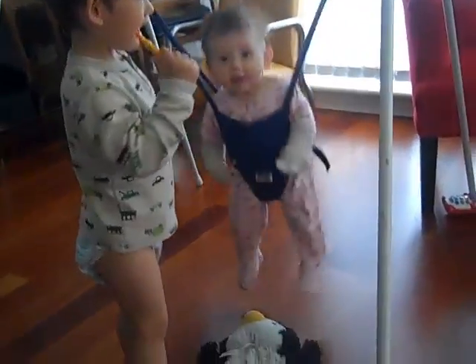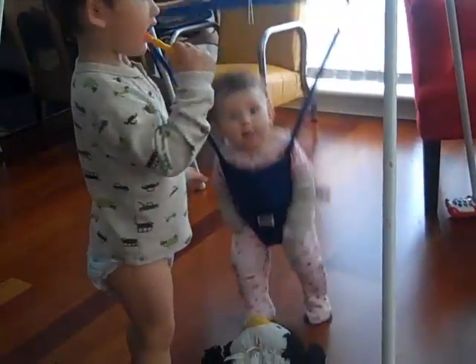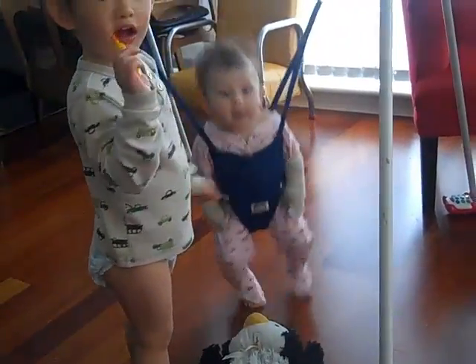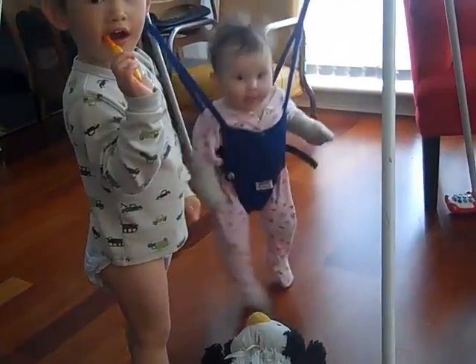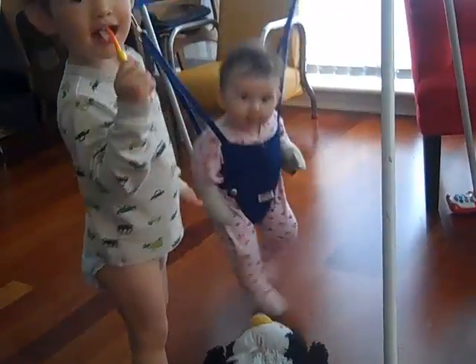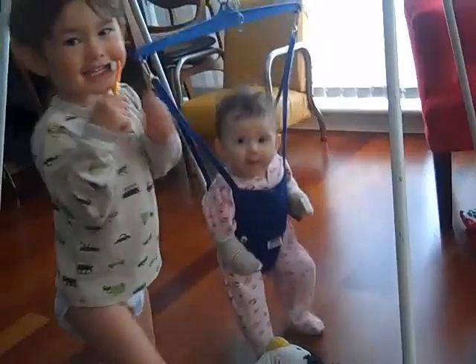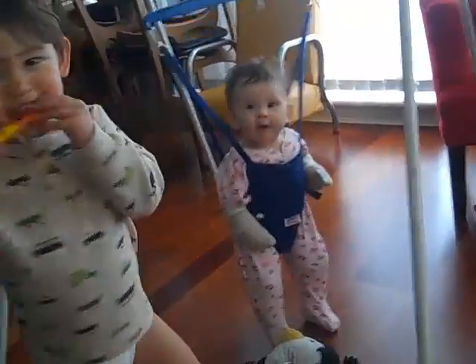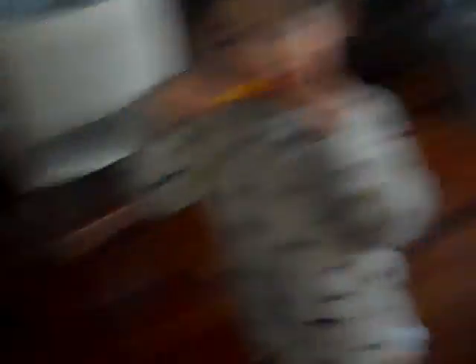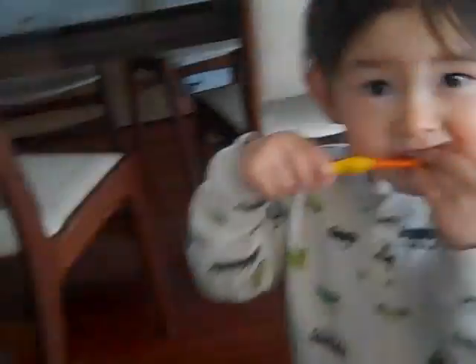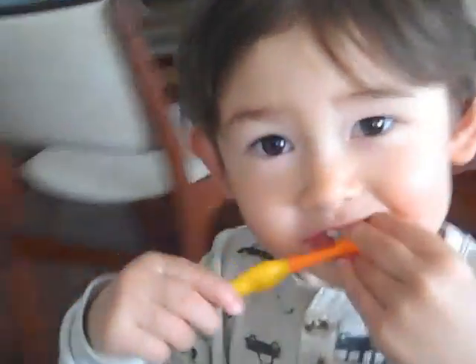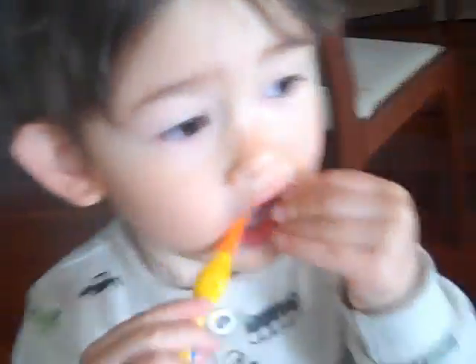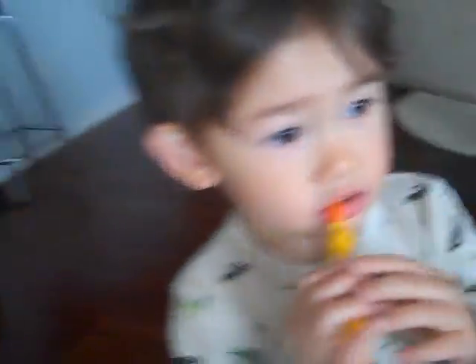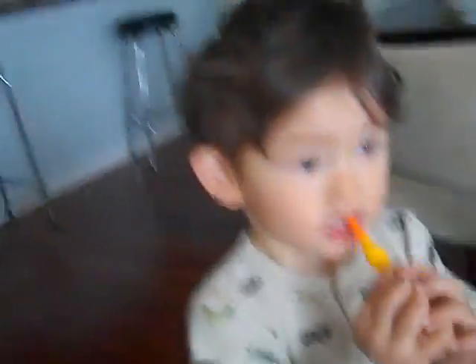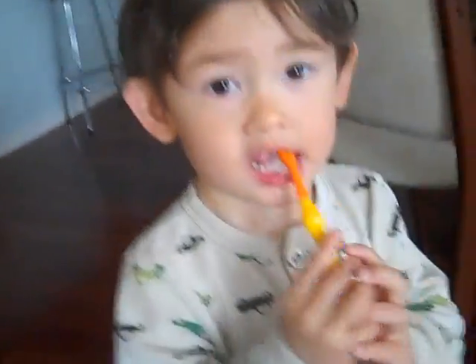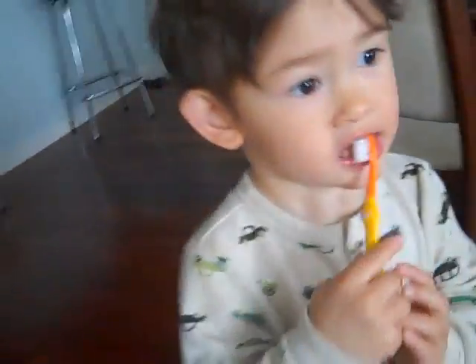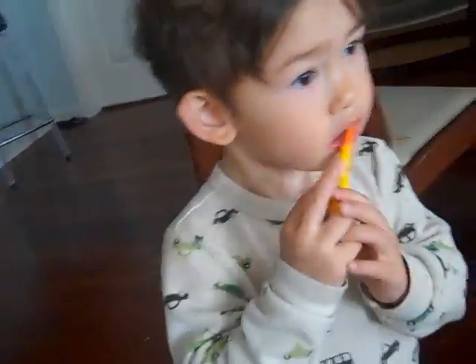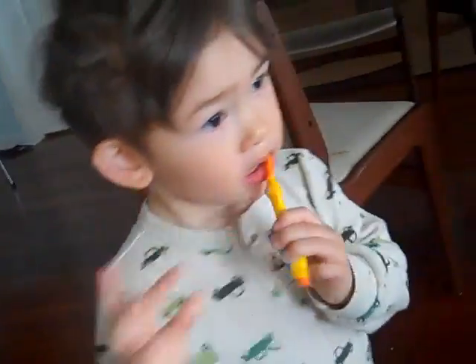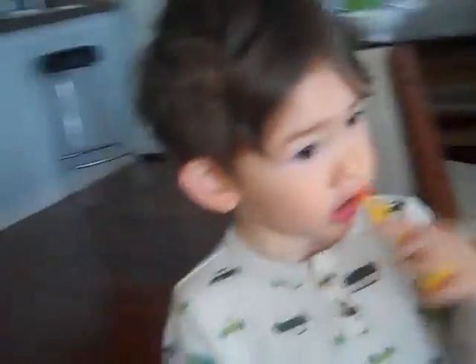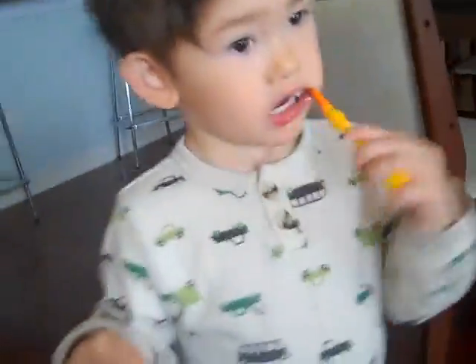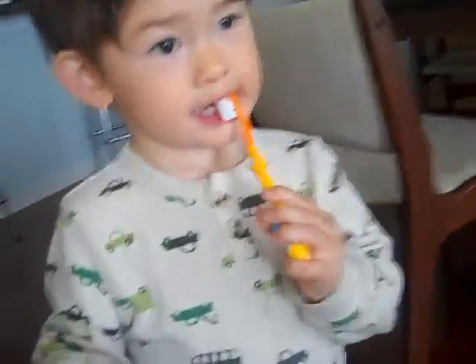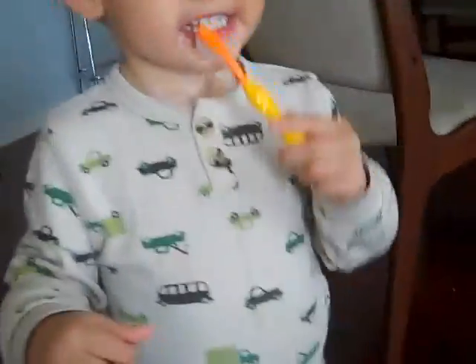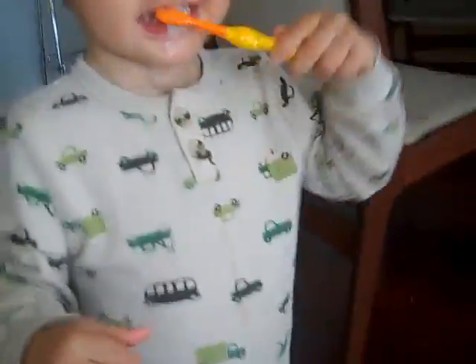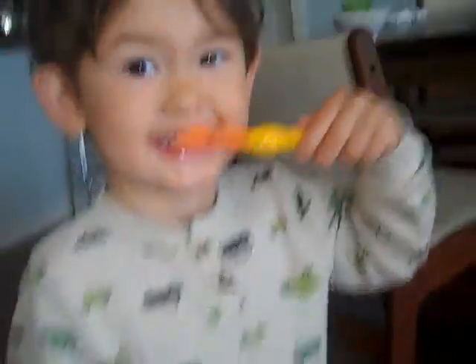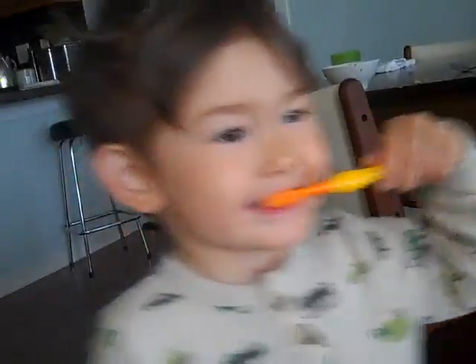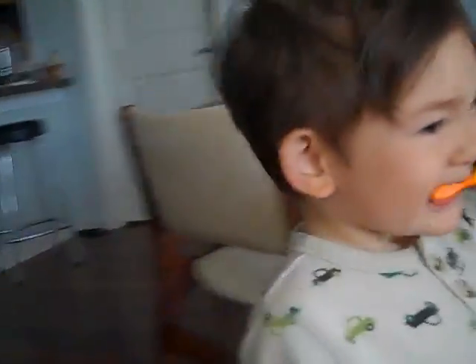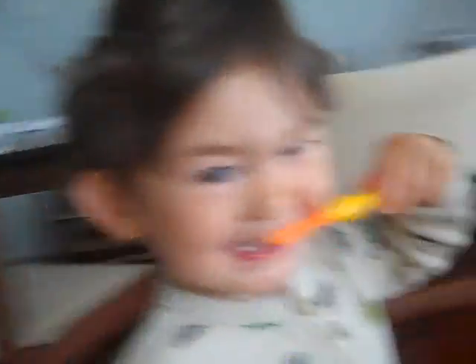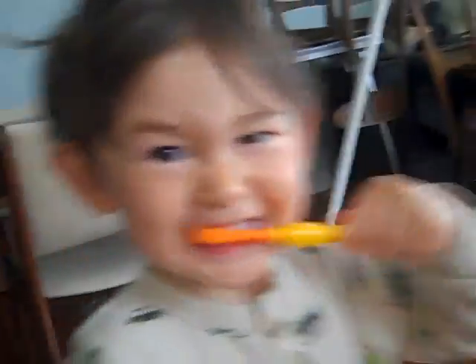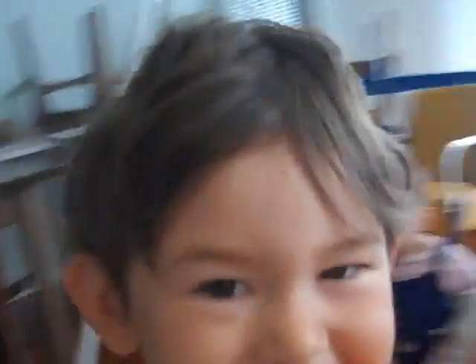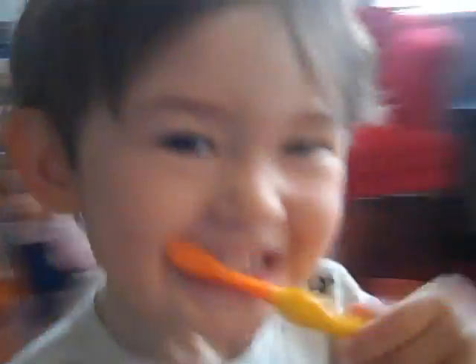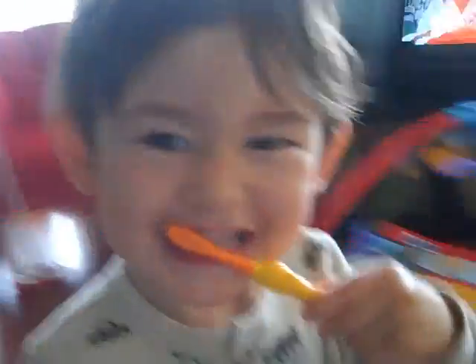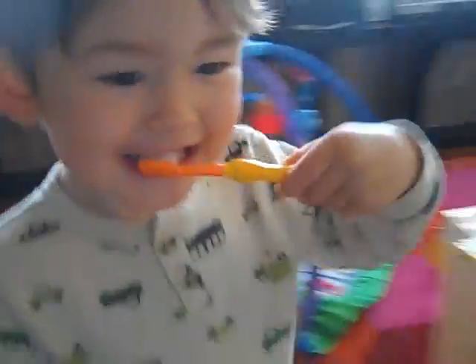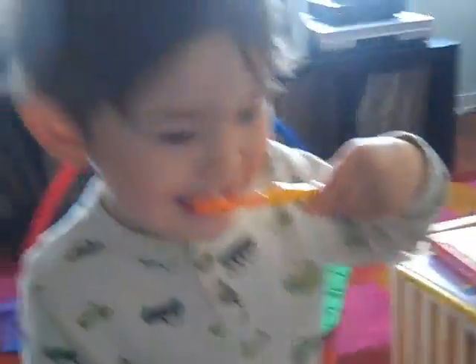Wow! Look at you jump! Look at Moses brush his teeth. Show me how you brush your teeth. Come on, do this. Good job.